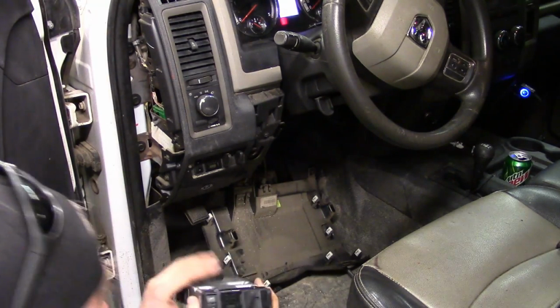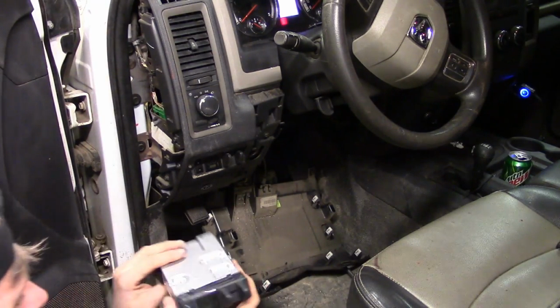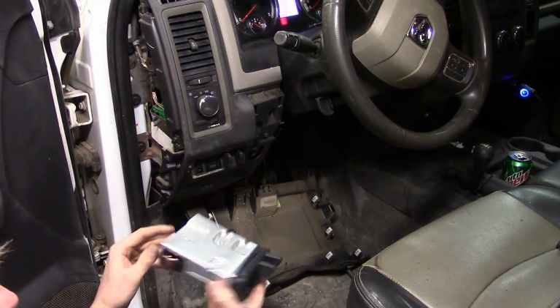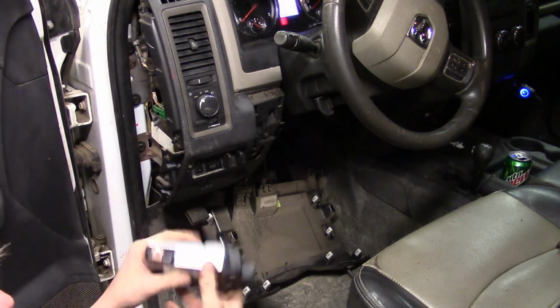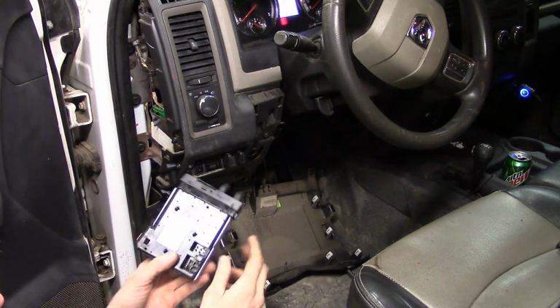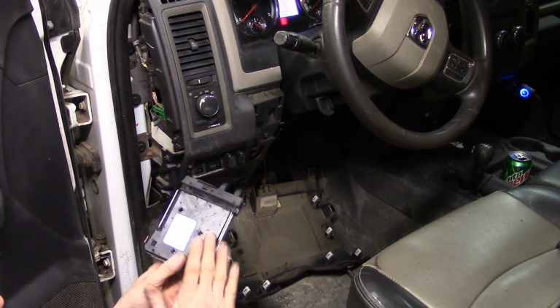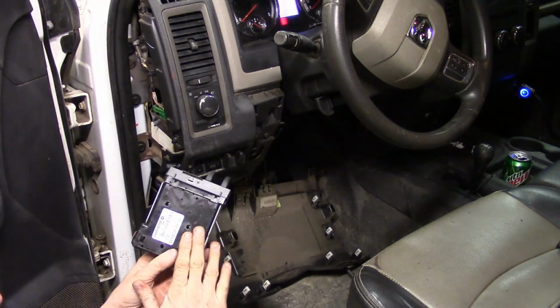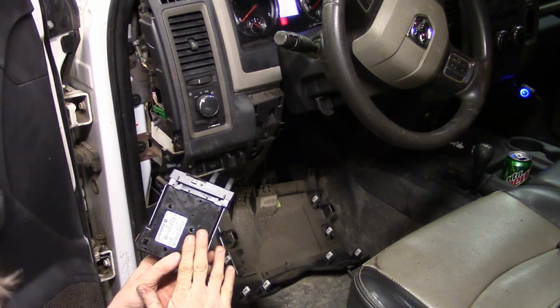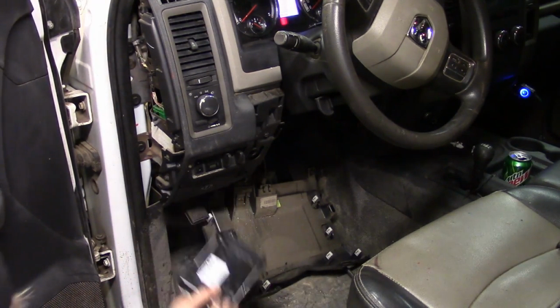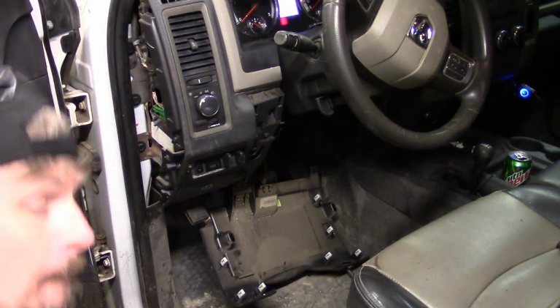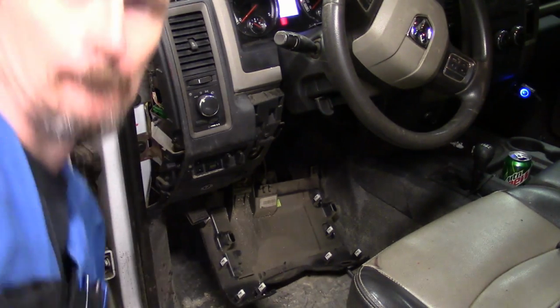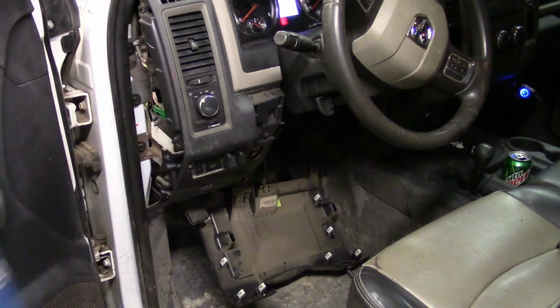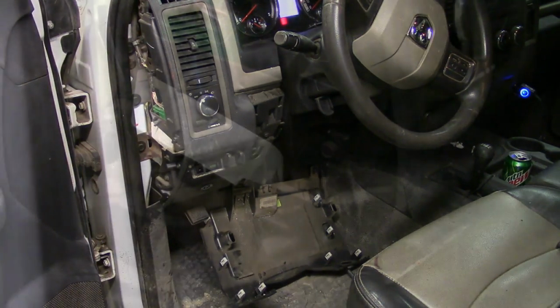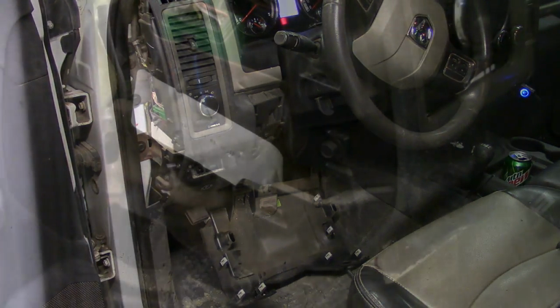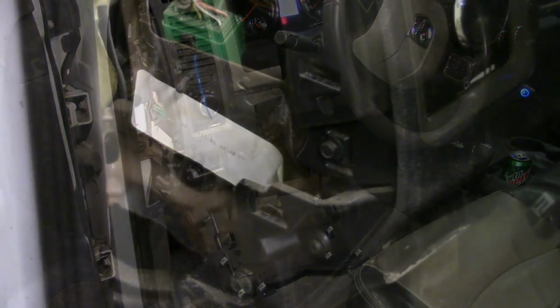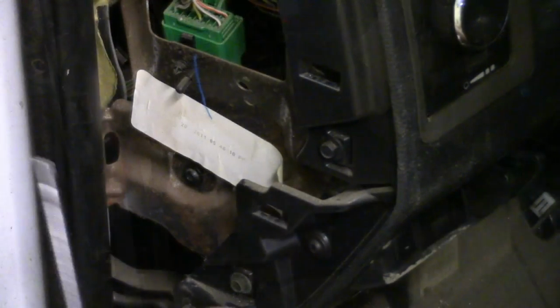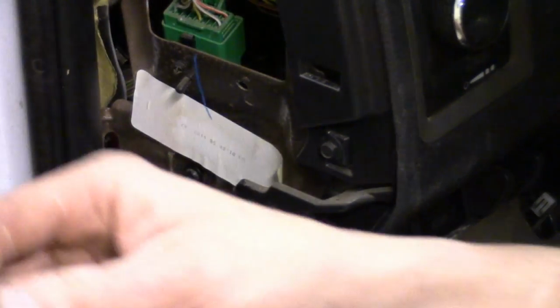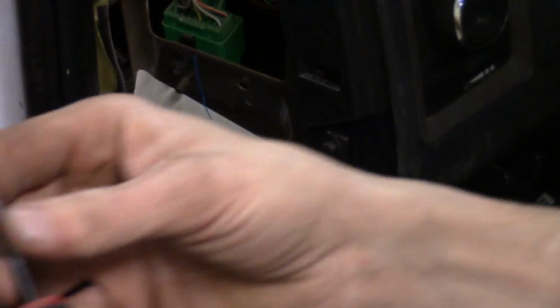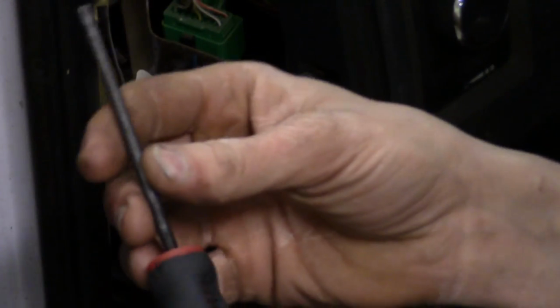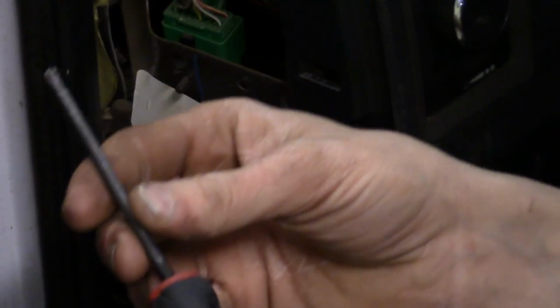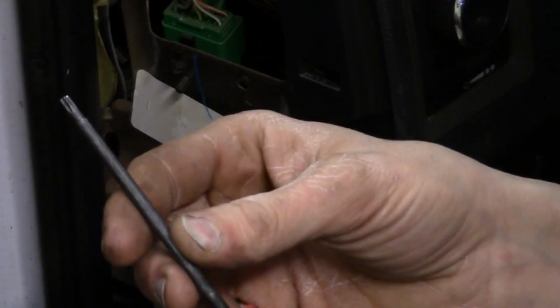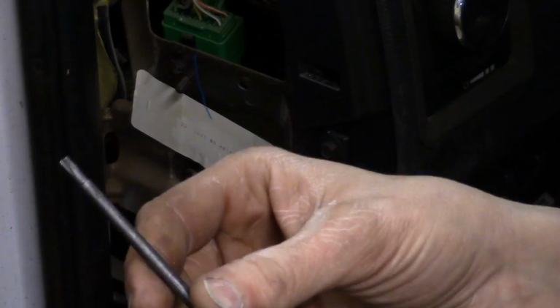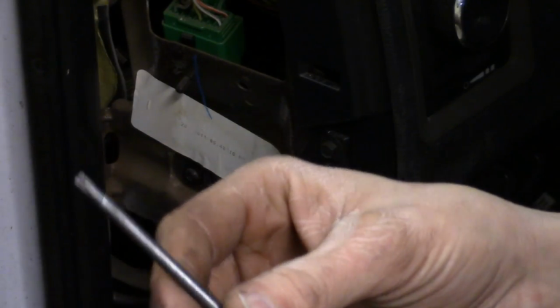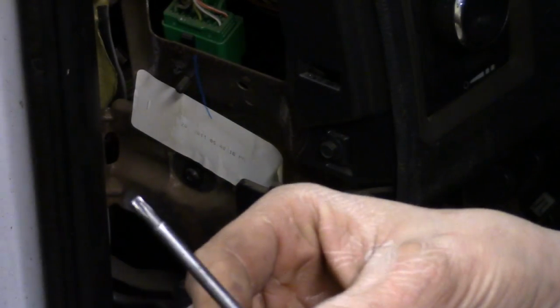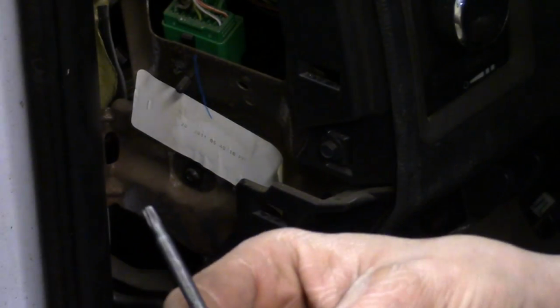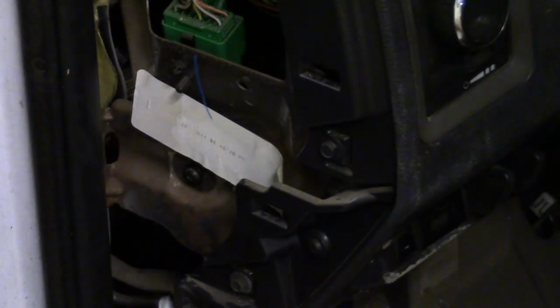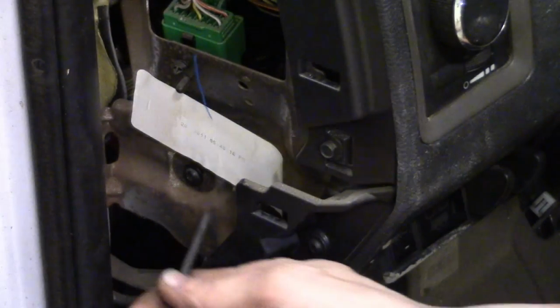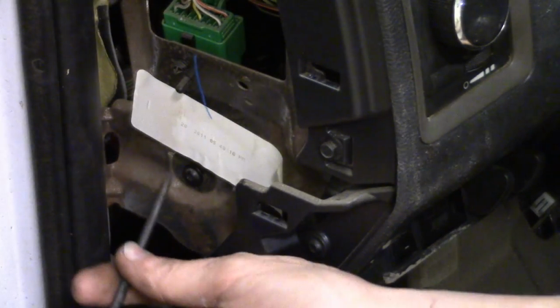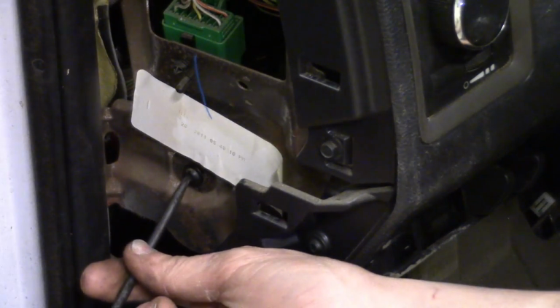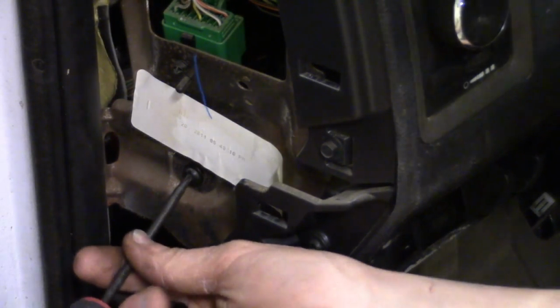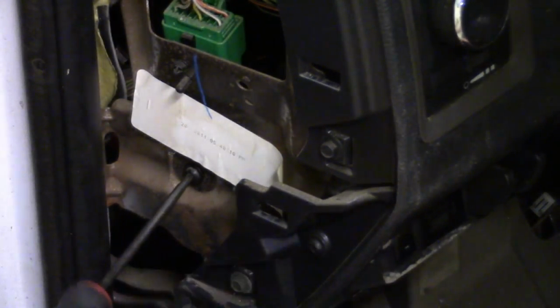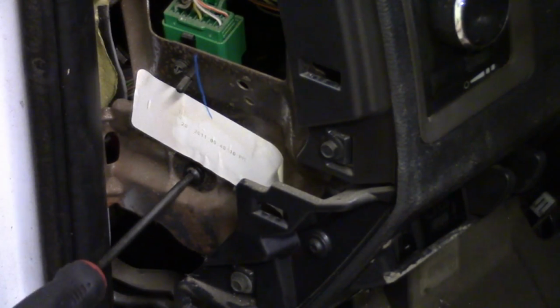Once we get those off, it's just a matter of unplugging it. I'm going to use a T20 Torx driver to go ahead and get this fastener out of the way right here.